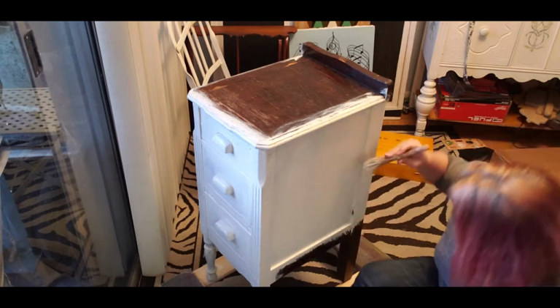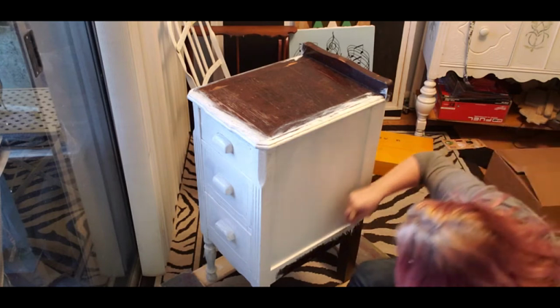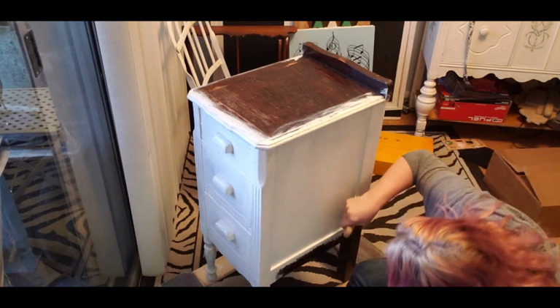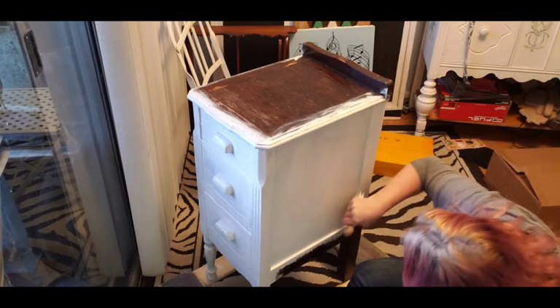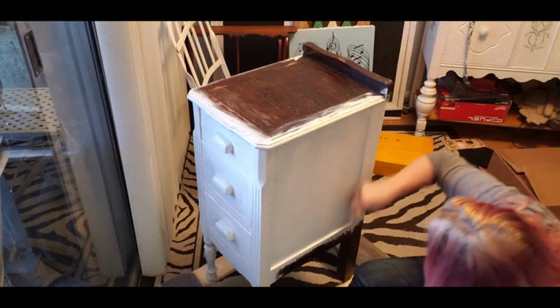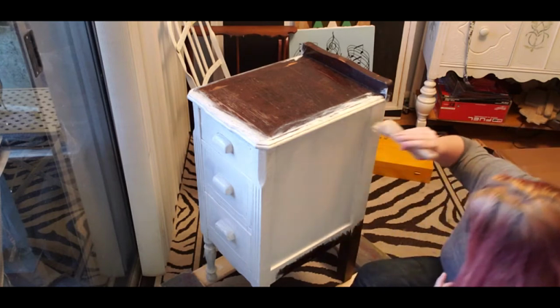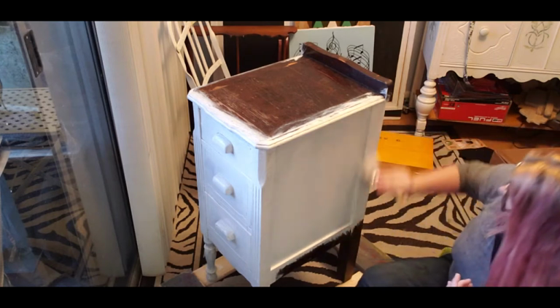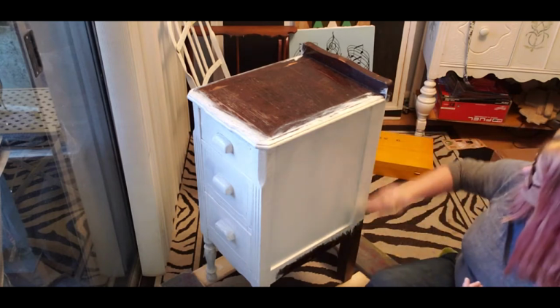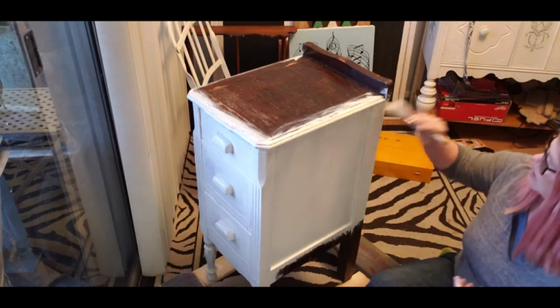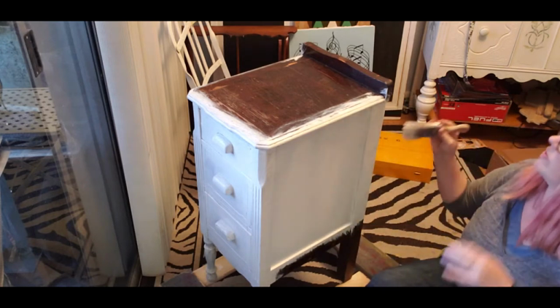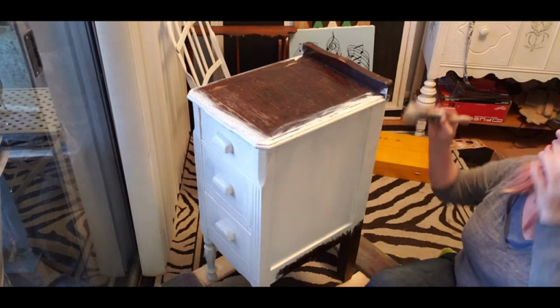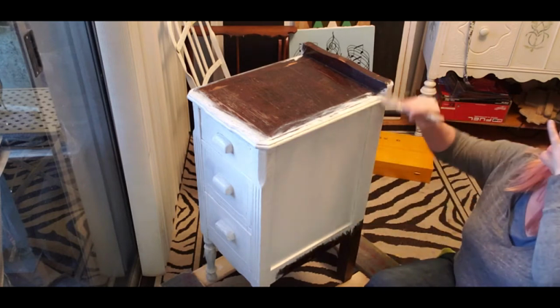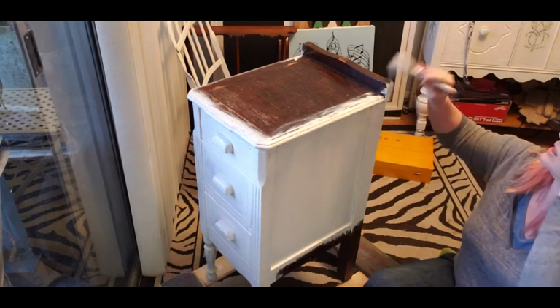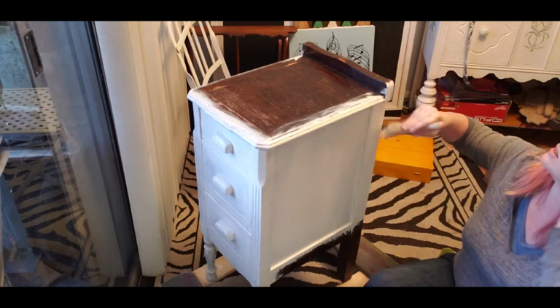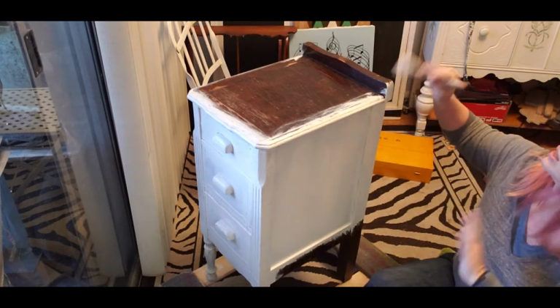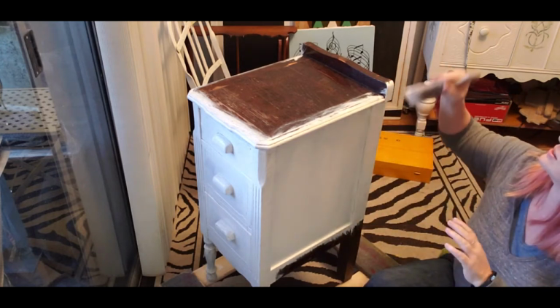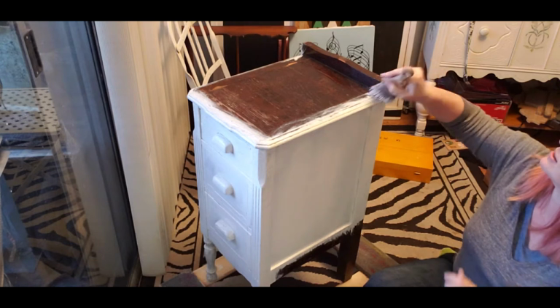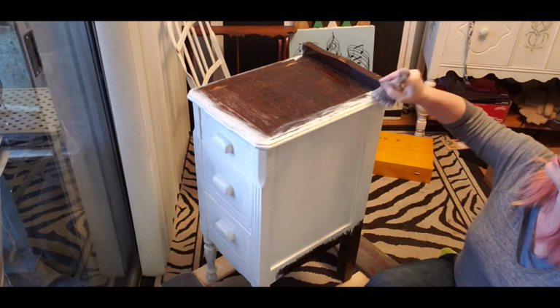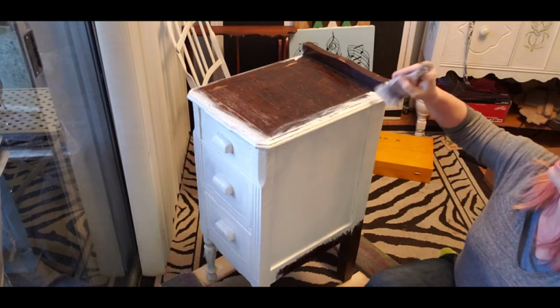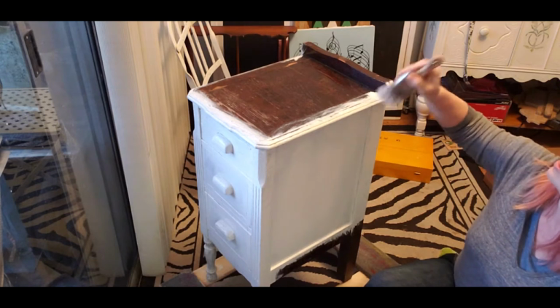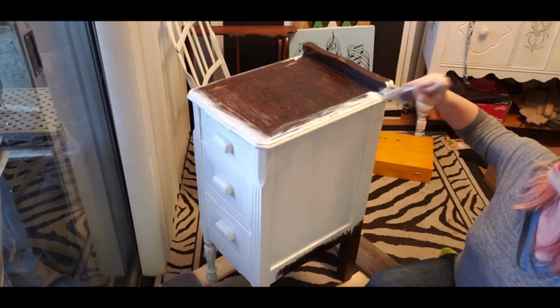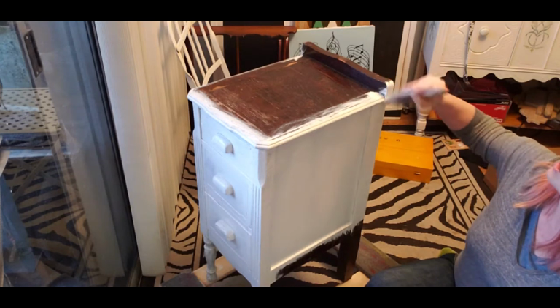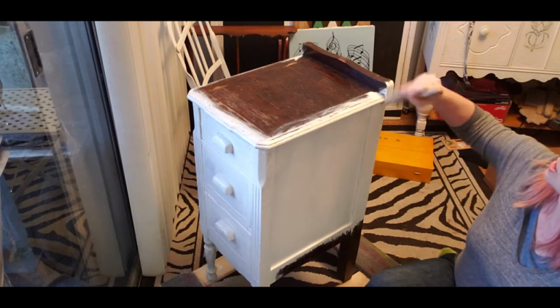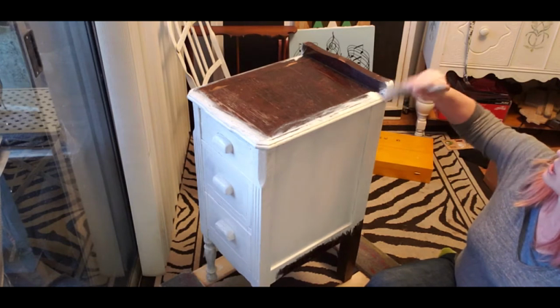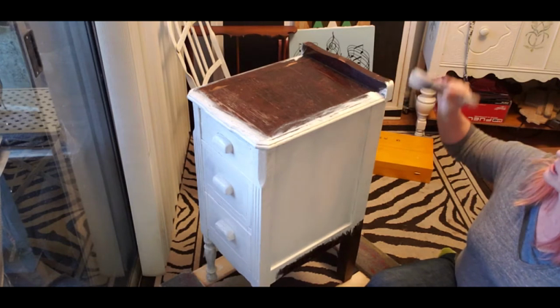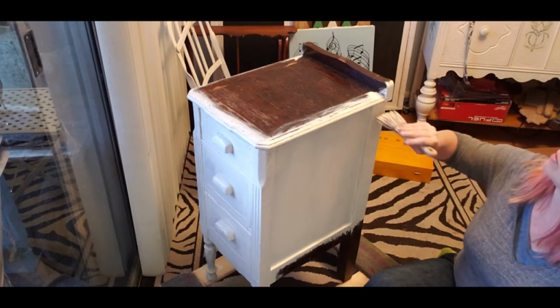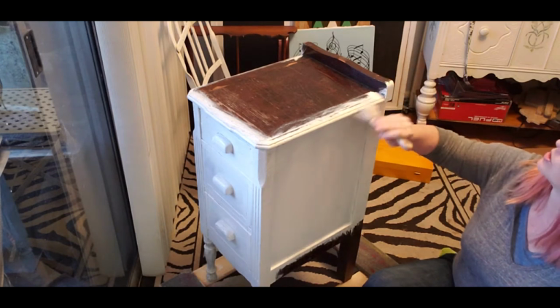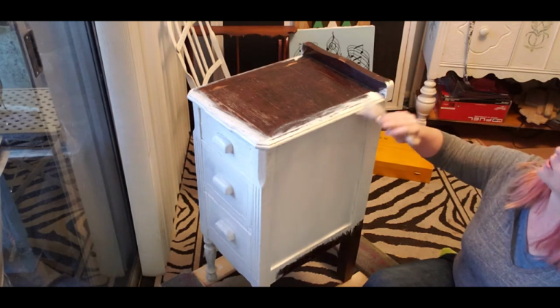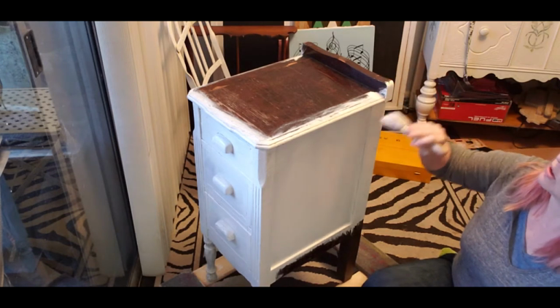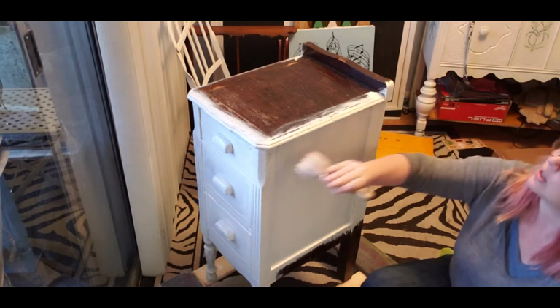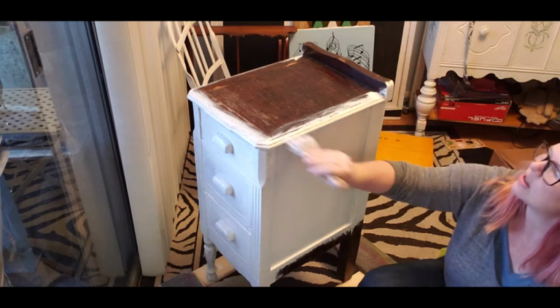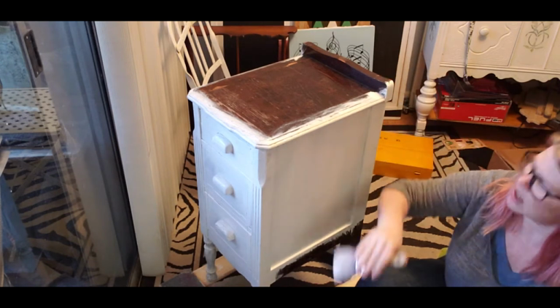I'm curious how many painters we have out there - DIYers. There we go - this is vintage antique, it has those insets, so I'm just making sure I go ahead and get my first coat including the insets.